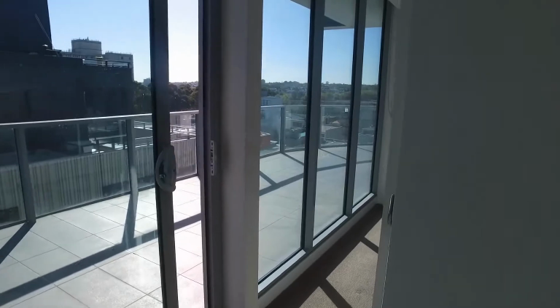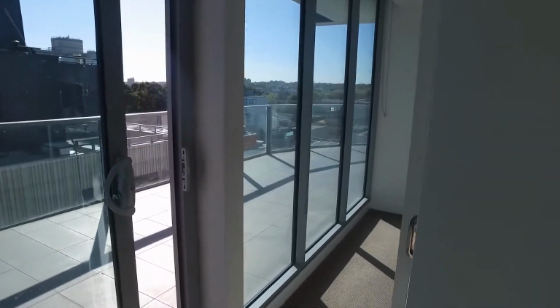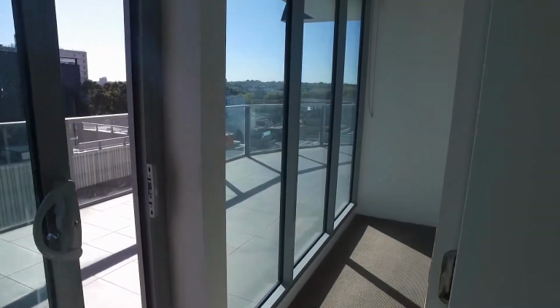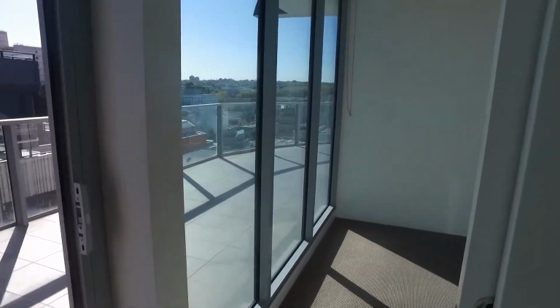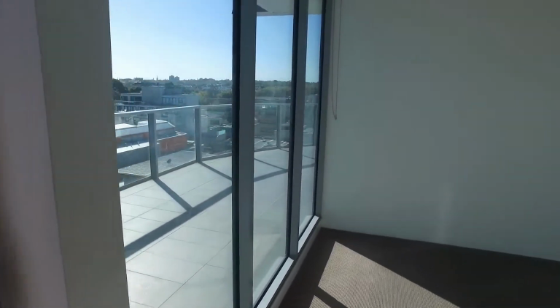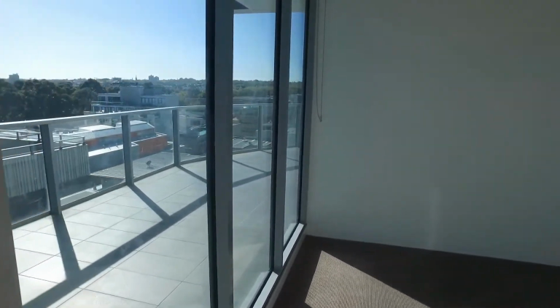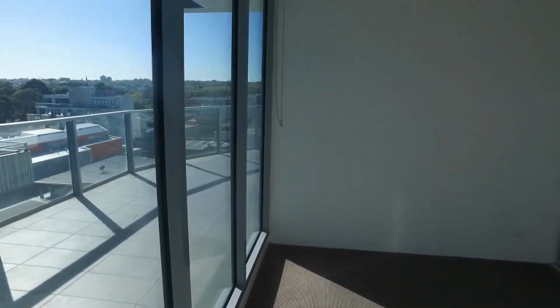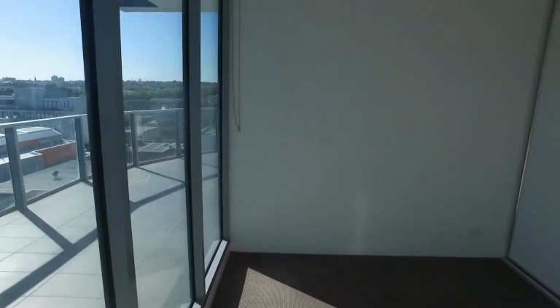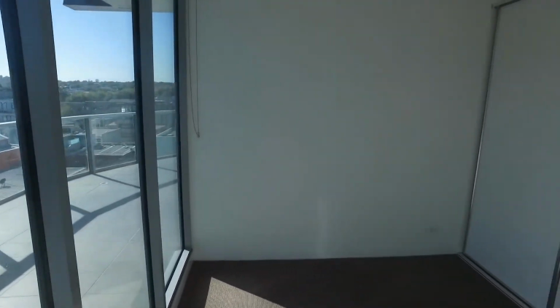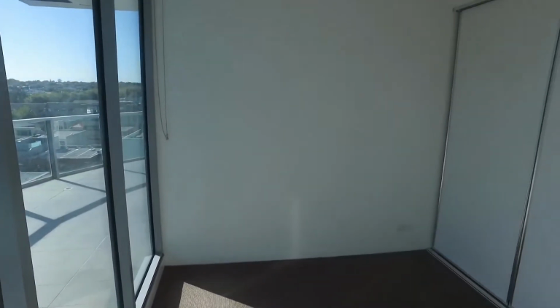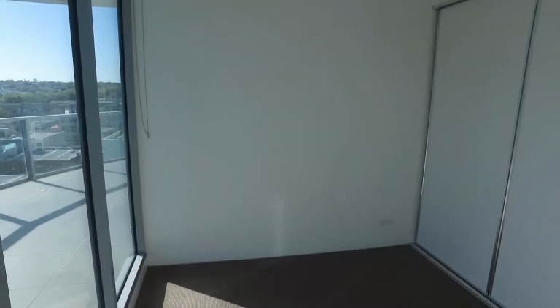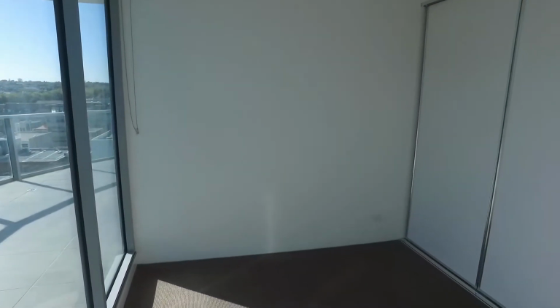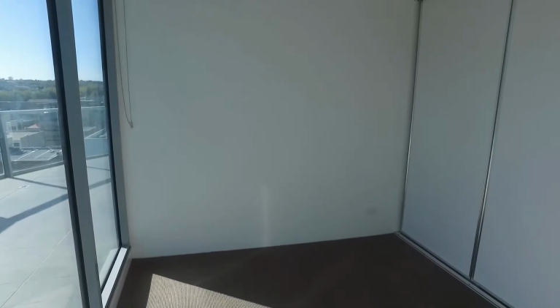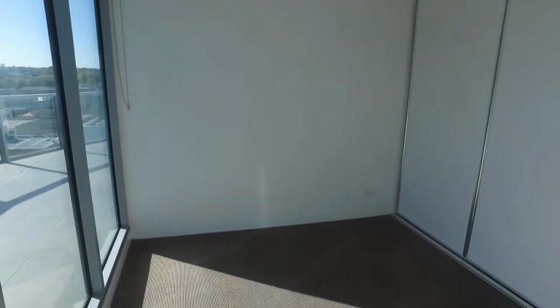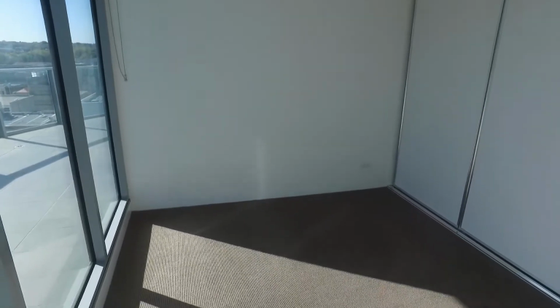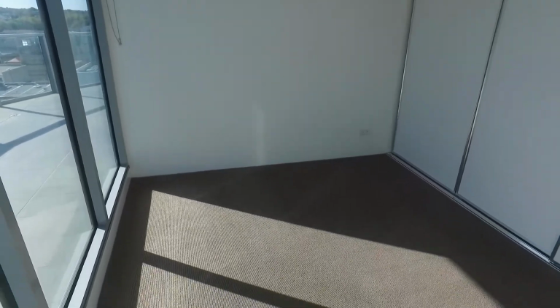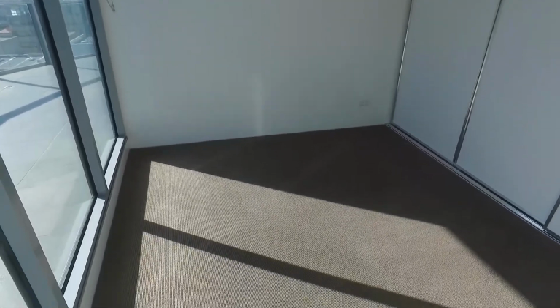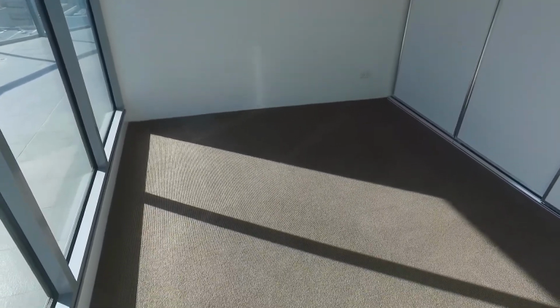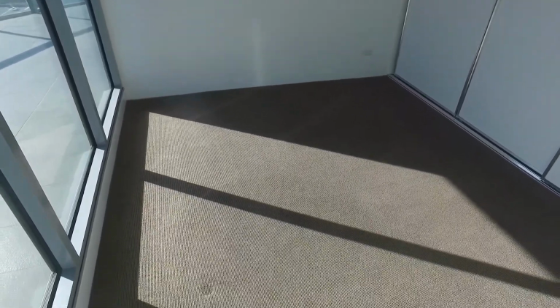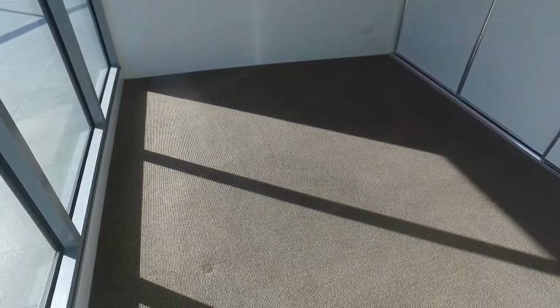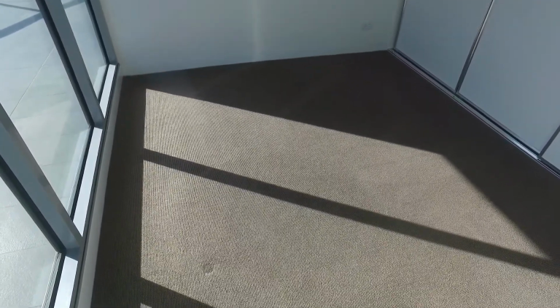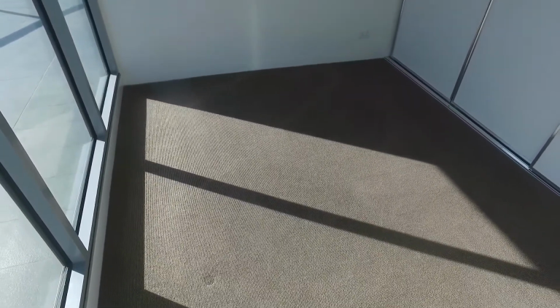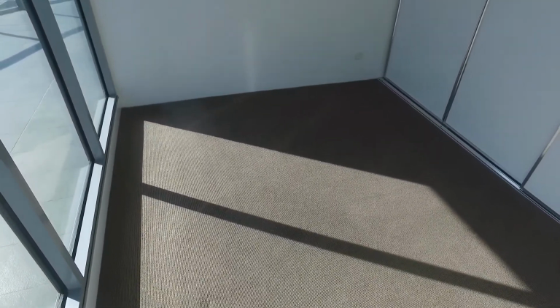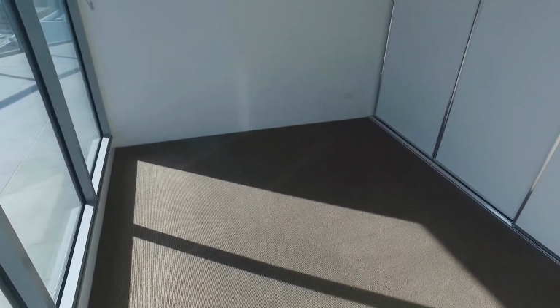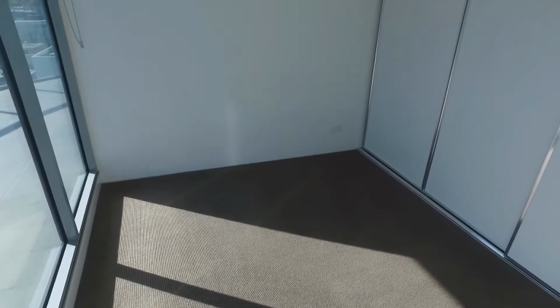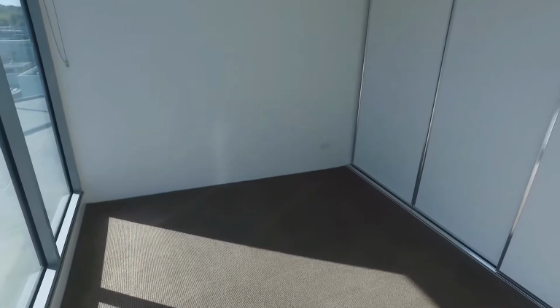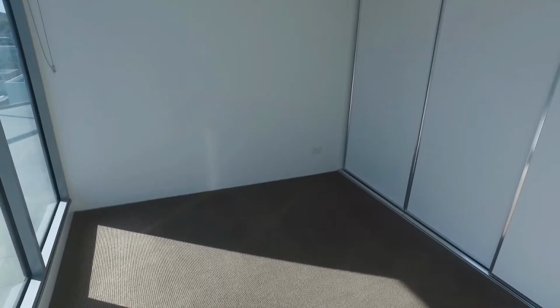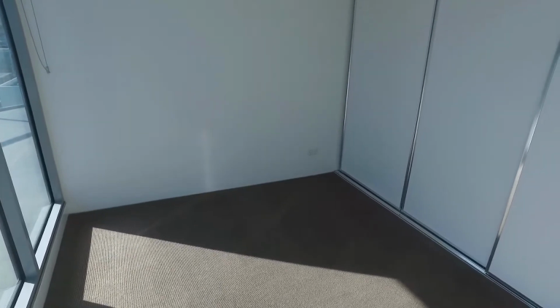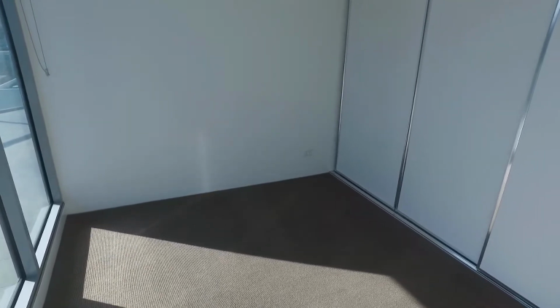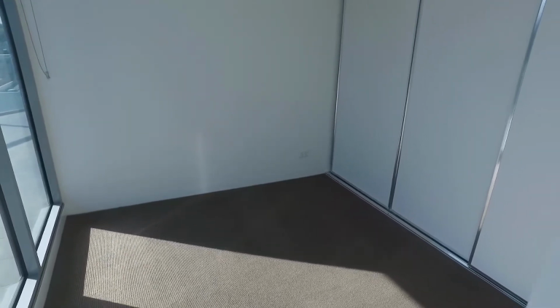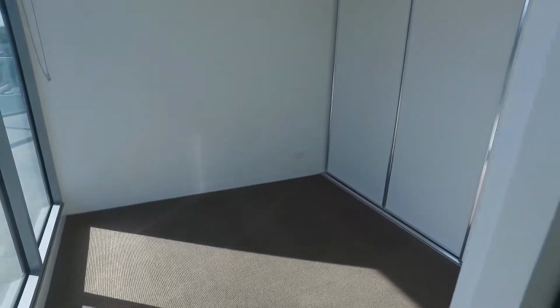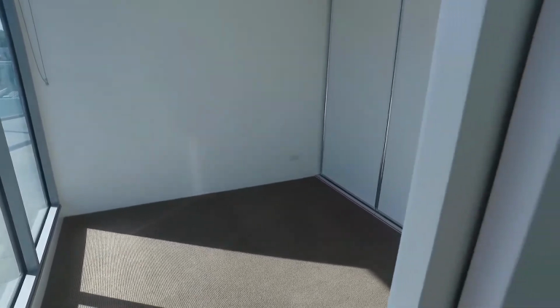Just into the second bedroom. It's wall to wall carpet. This bedroom will fit a queen size bed and you also have plenty of storage with the wardrobe that also has built-in shelving.